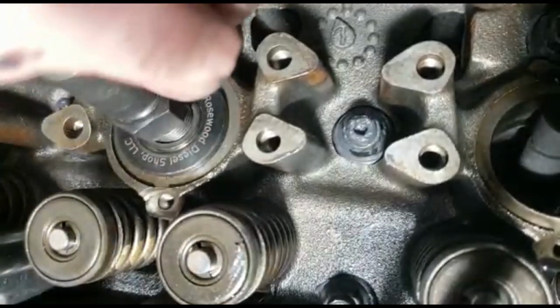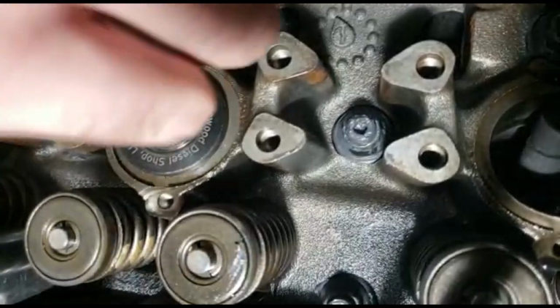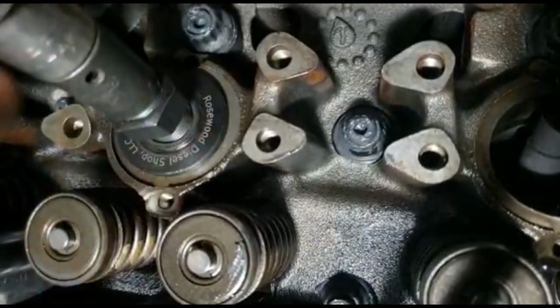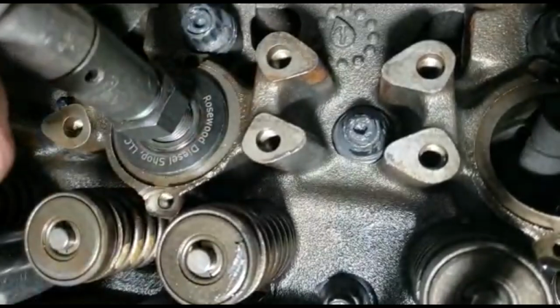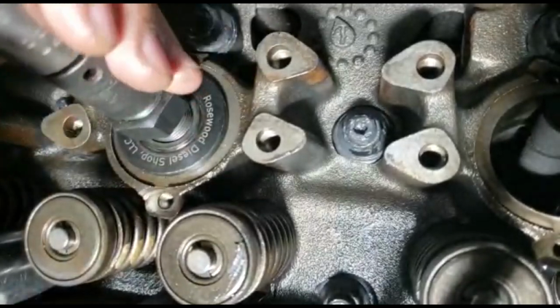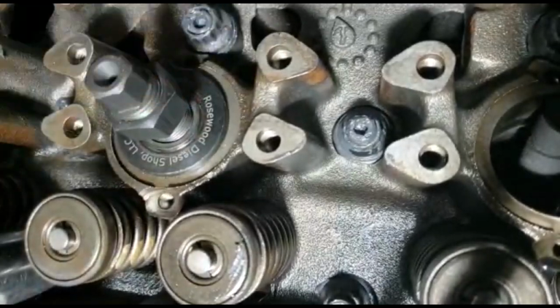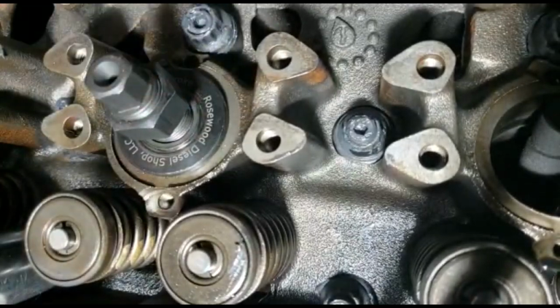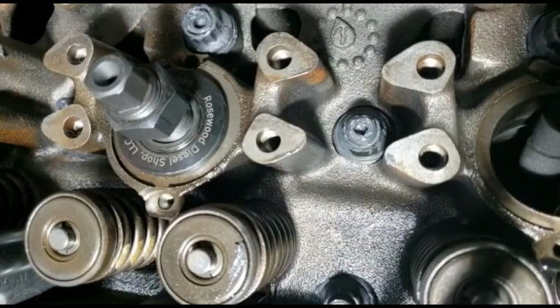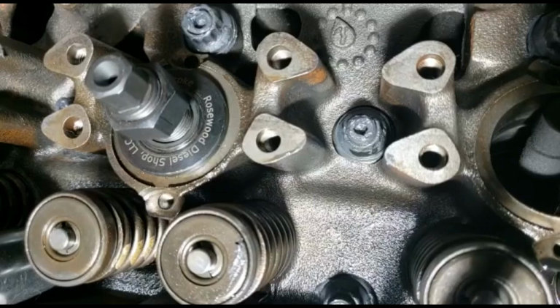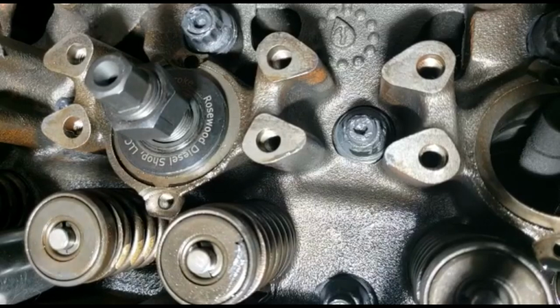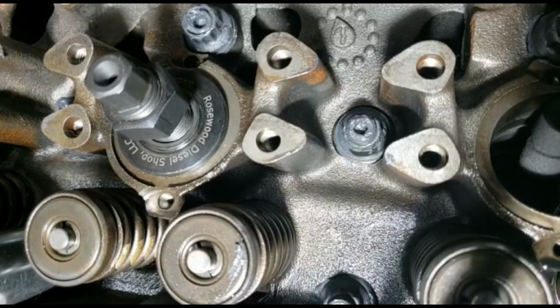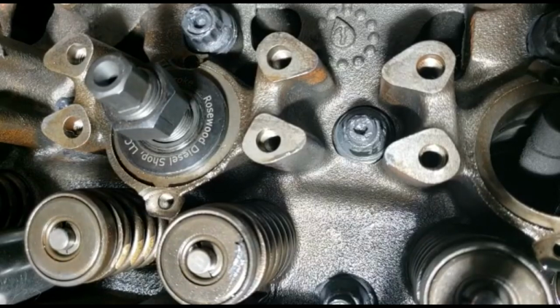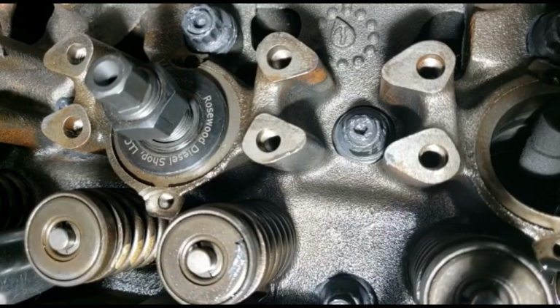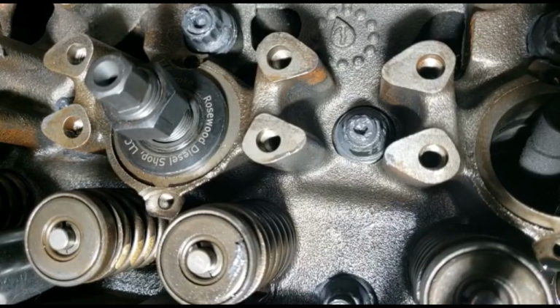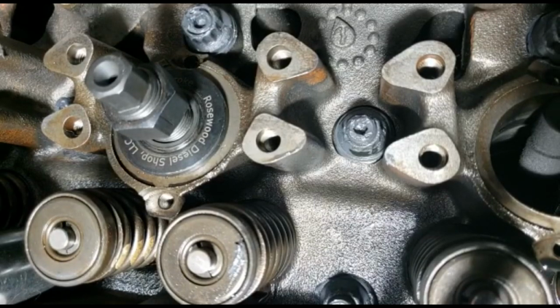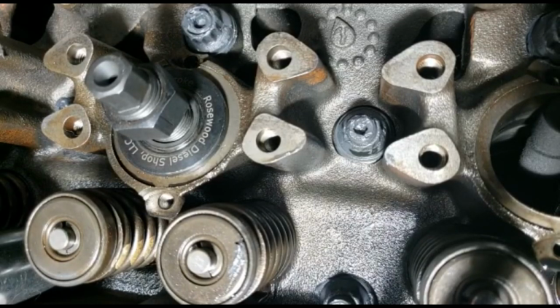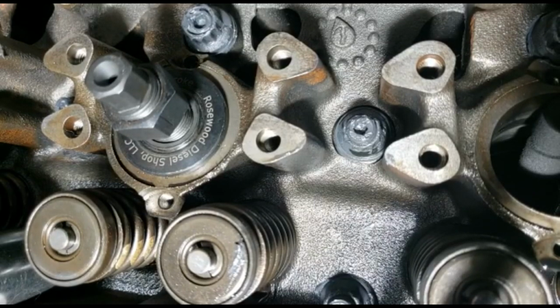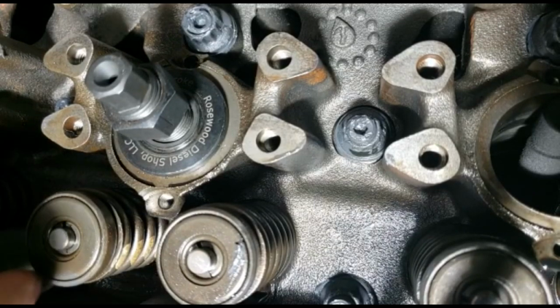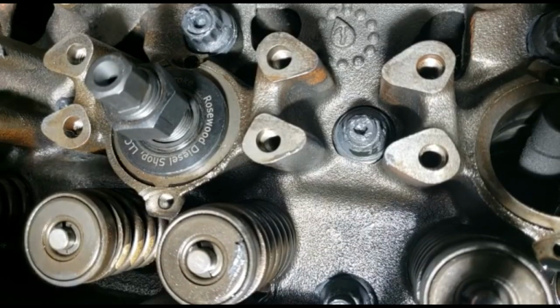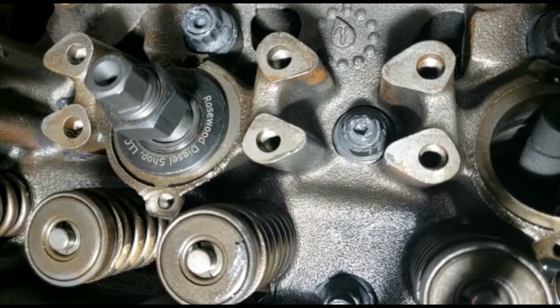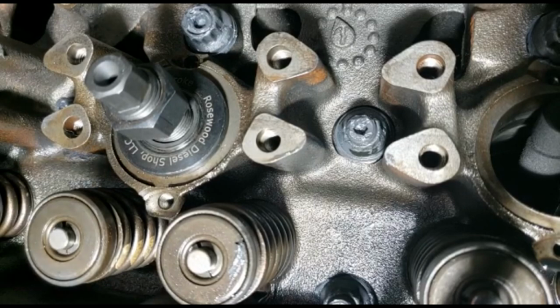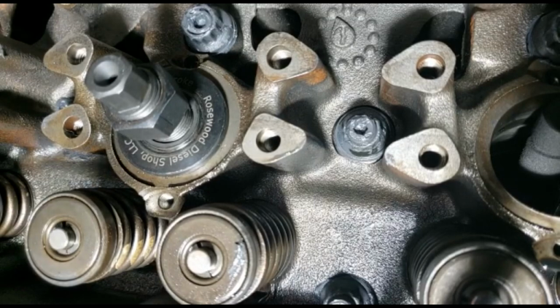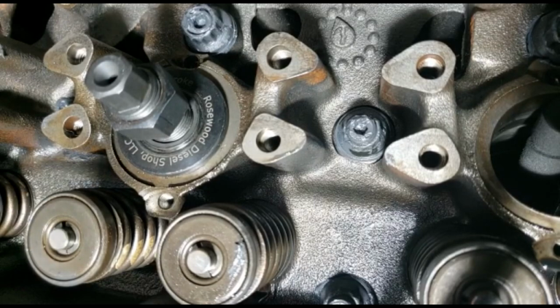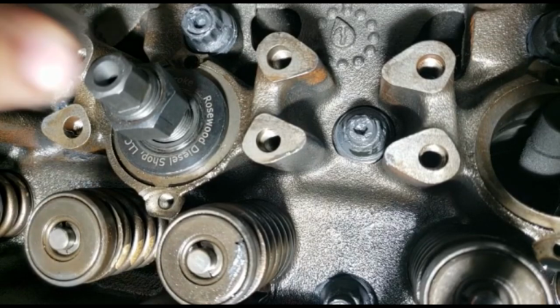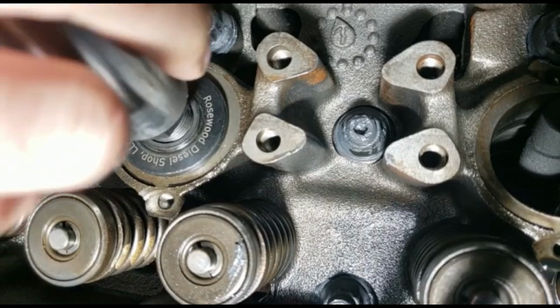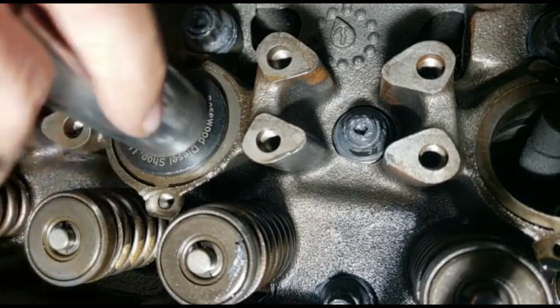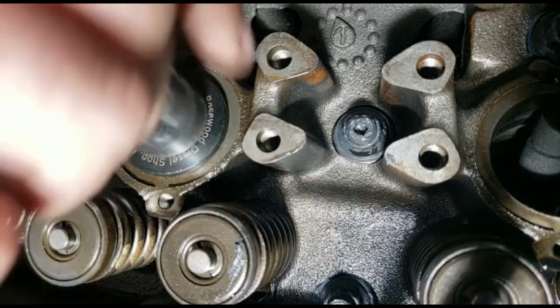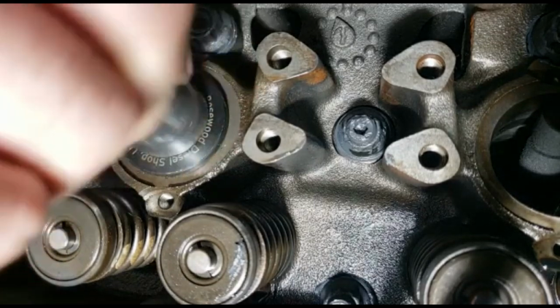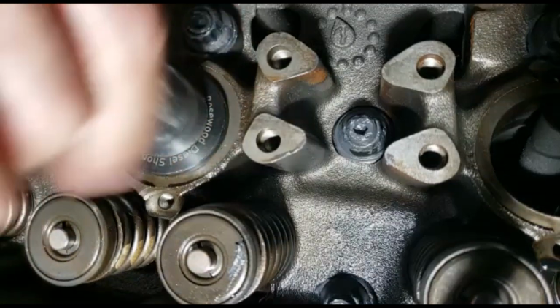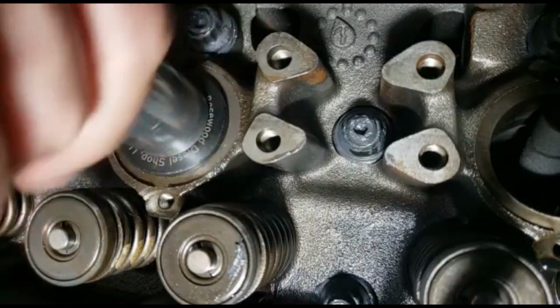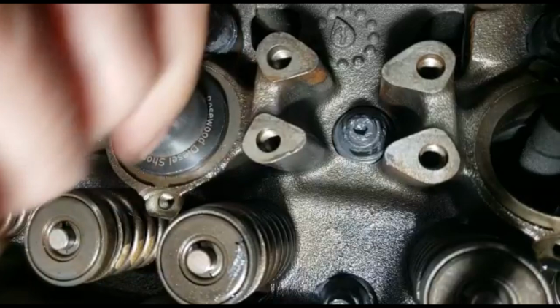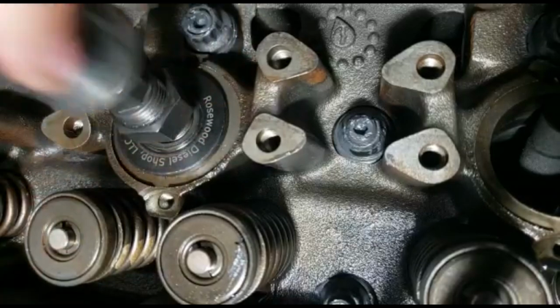Now we're going to change to the different socket. That socket is the 15/16th. Go ahead and drive this down by hand first.